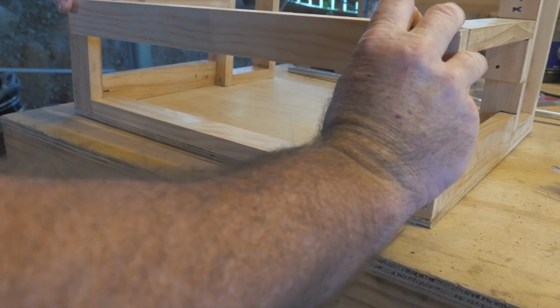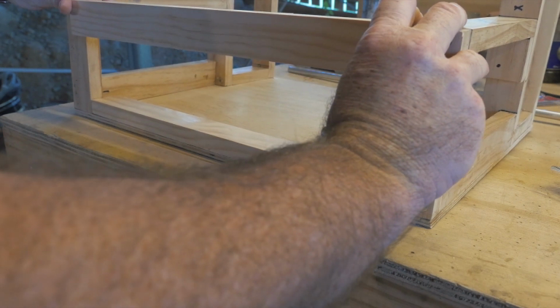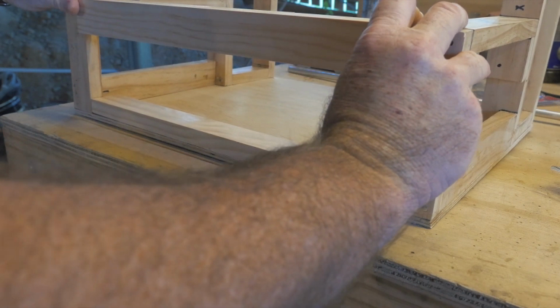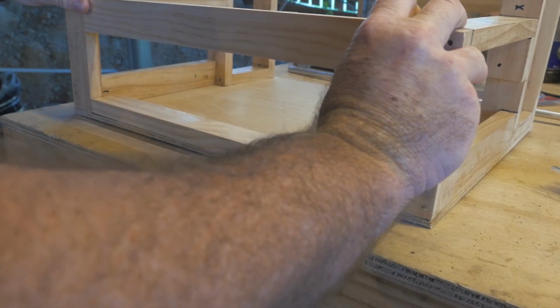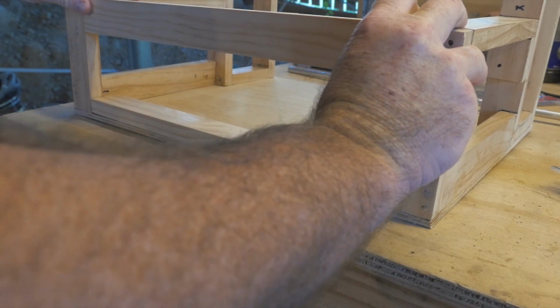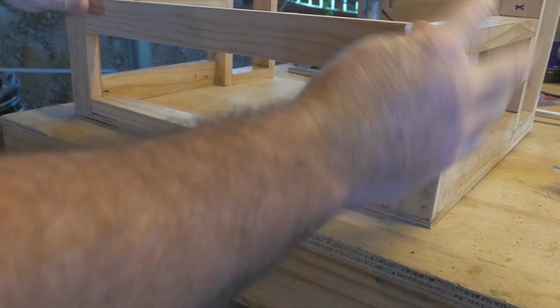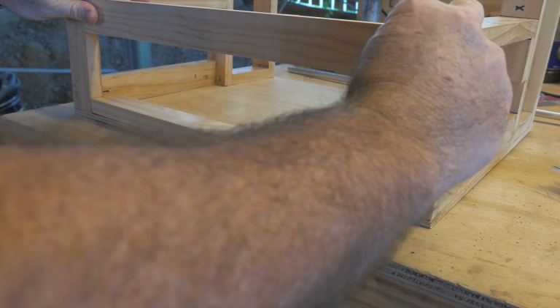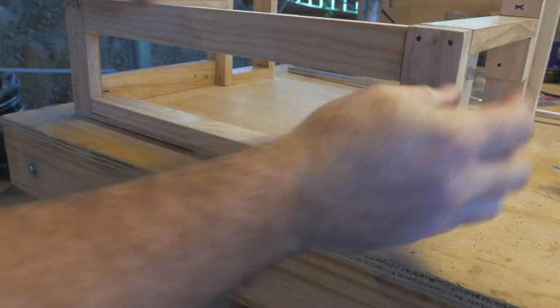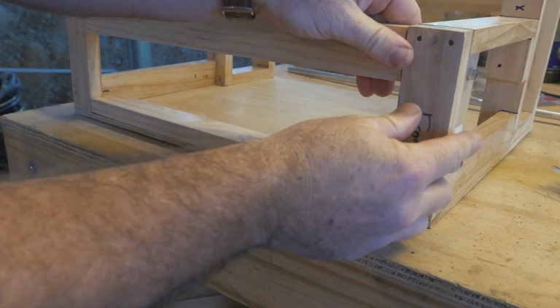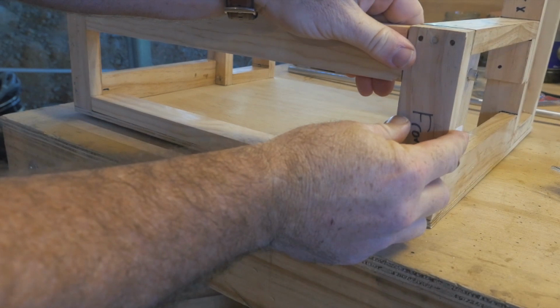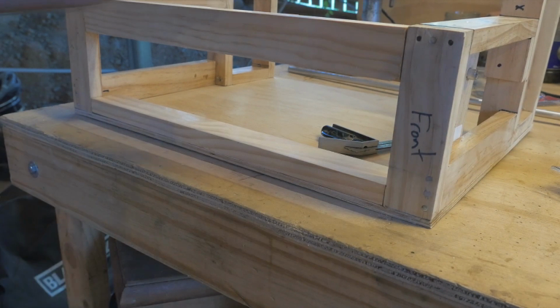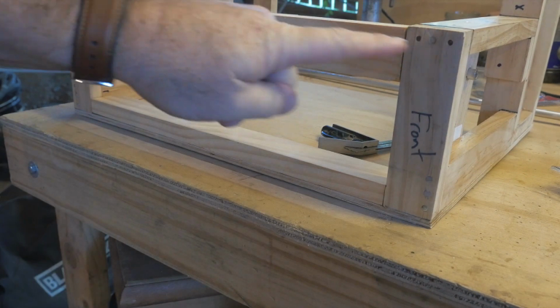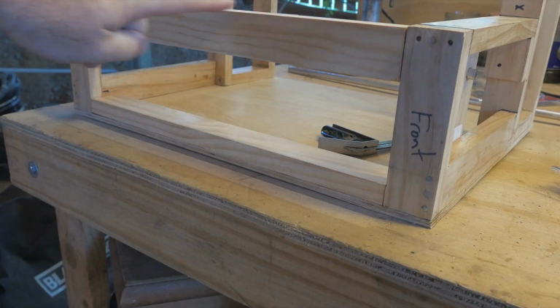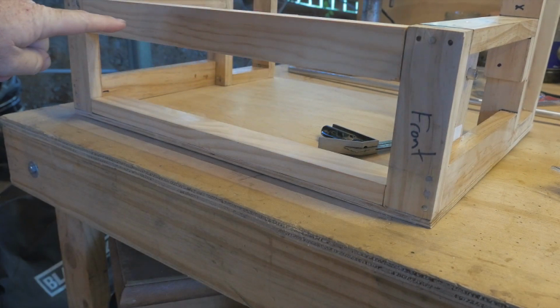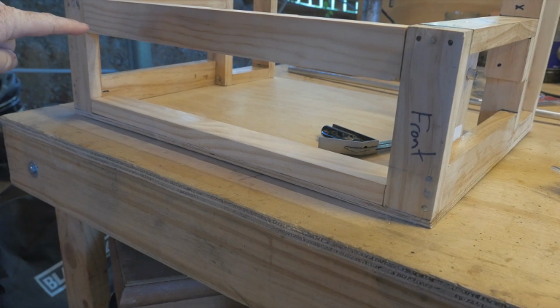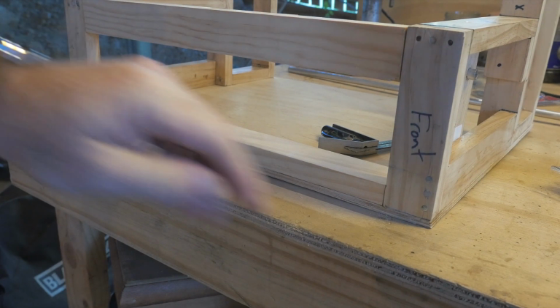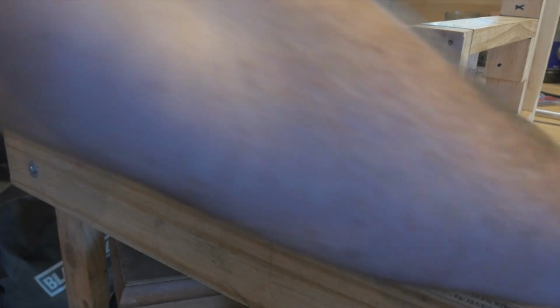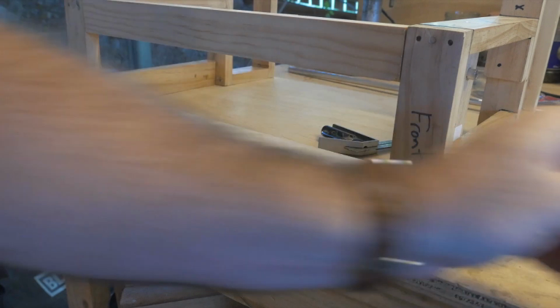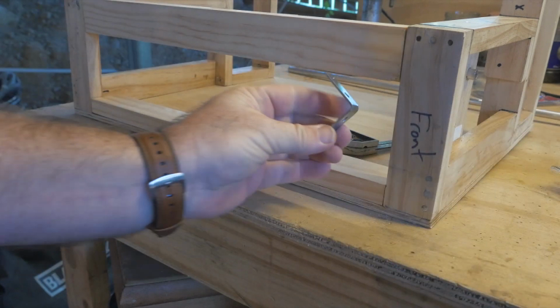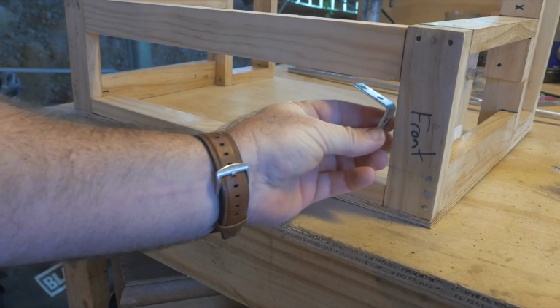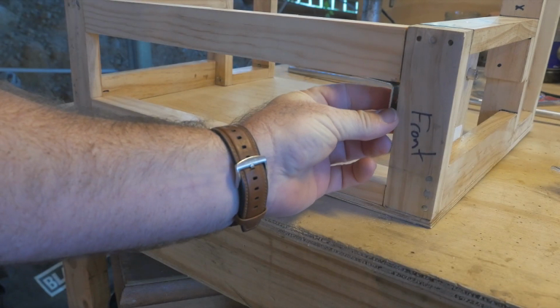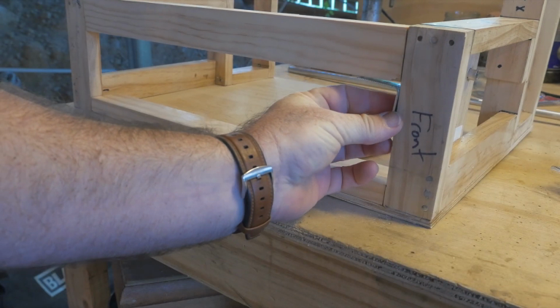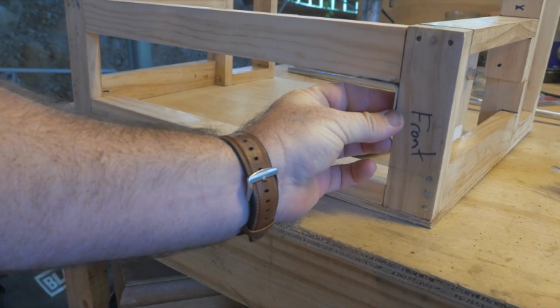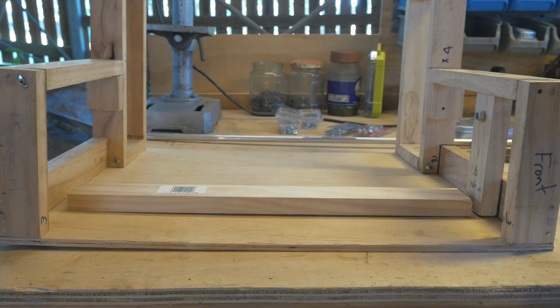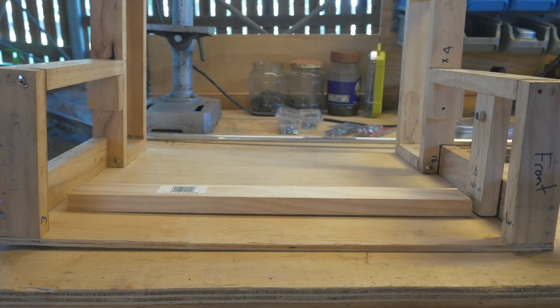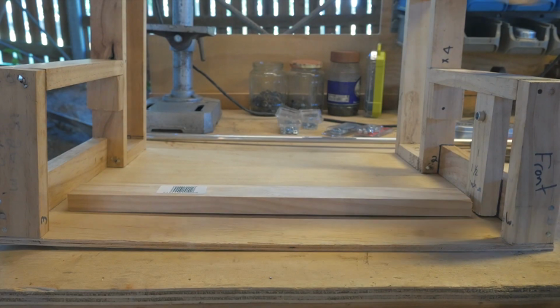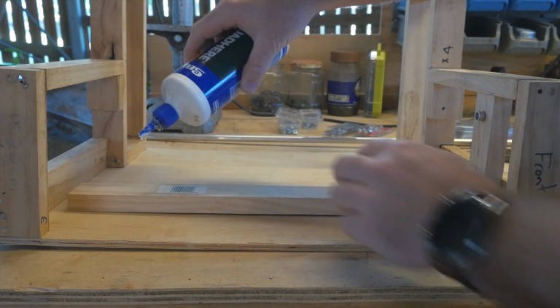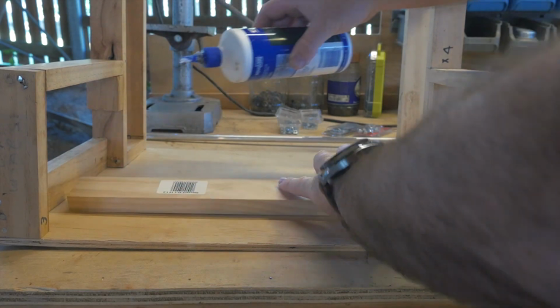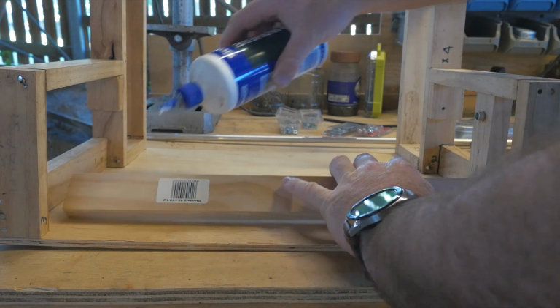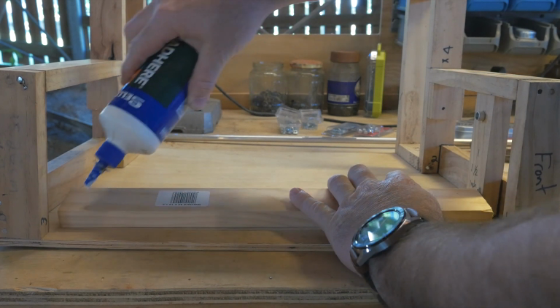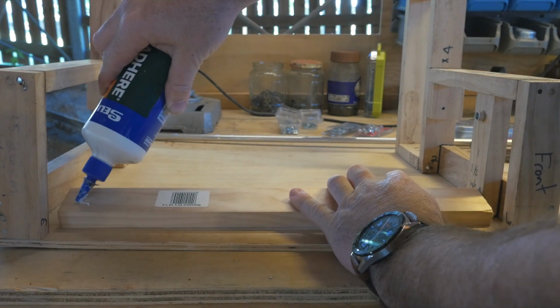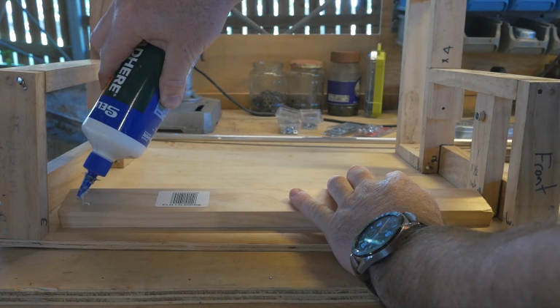You may have to pull the sides apart slightly because they may have come in a little bit due to a mismeasurement. However, because we've made sure the top and the bottom pieces are the same, it's going to make it nice and square. Let's install the lower bracket.